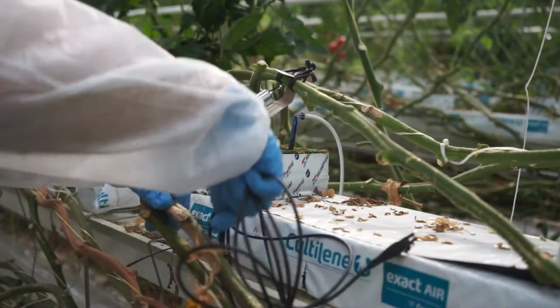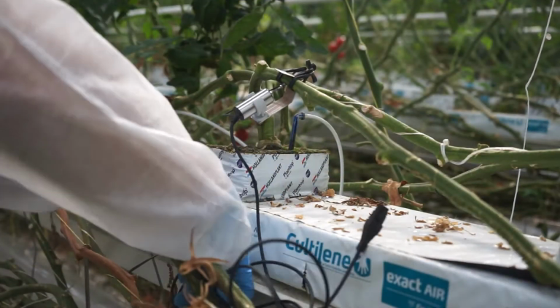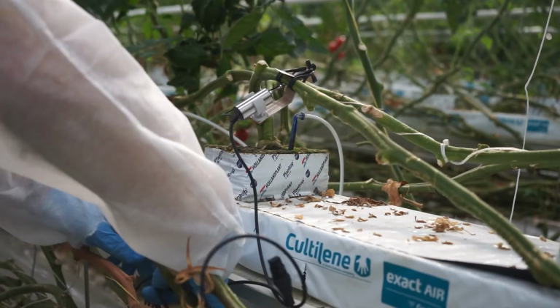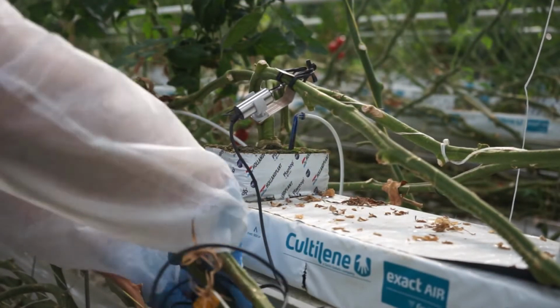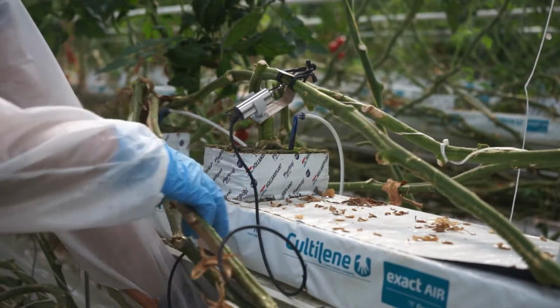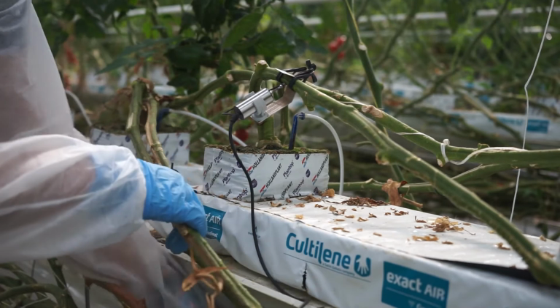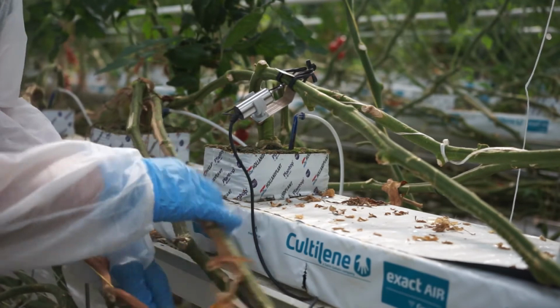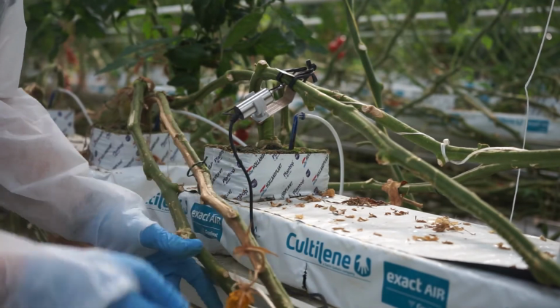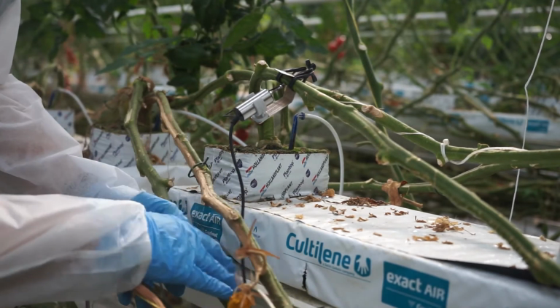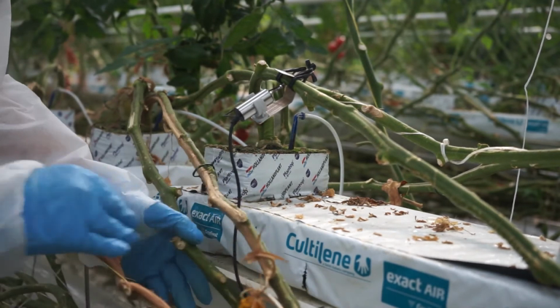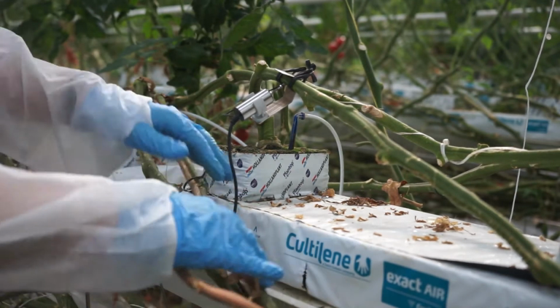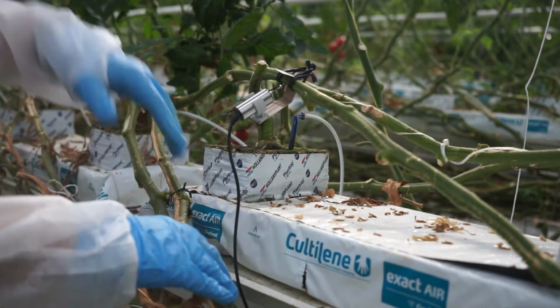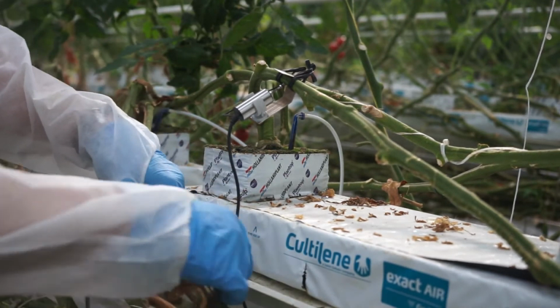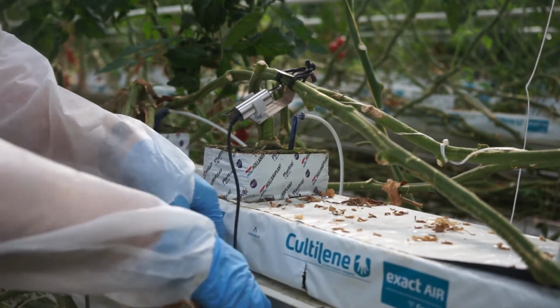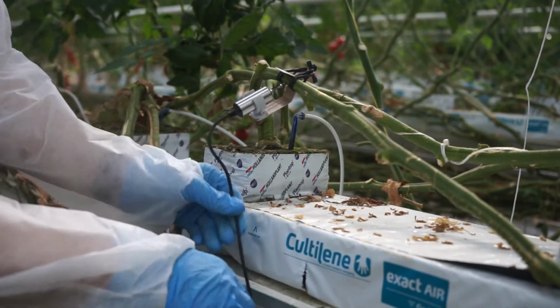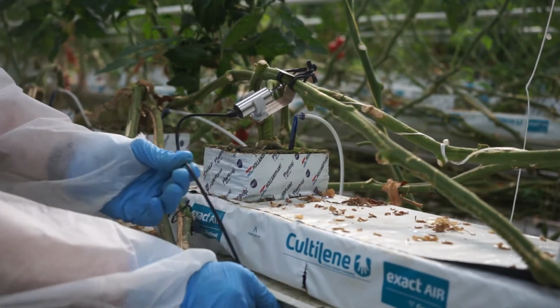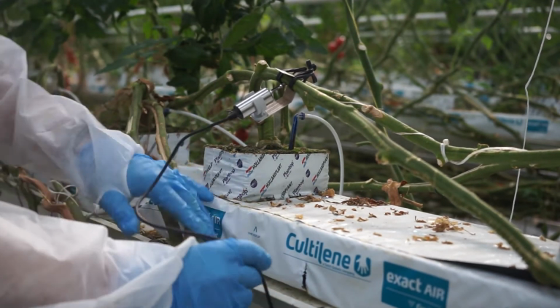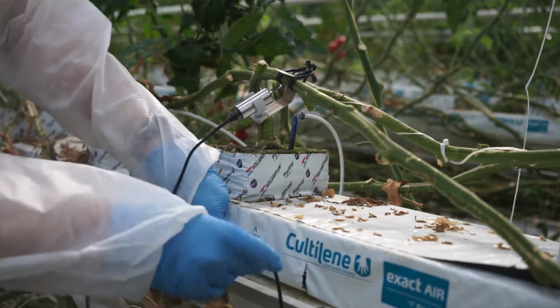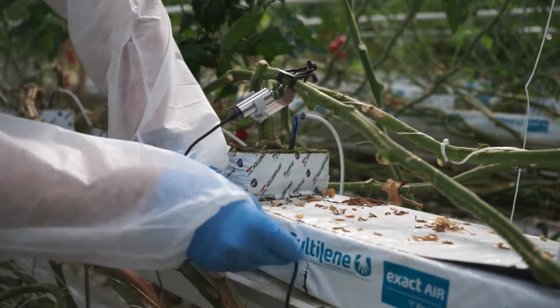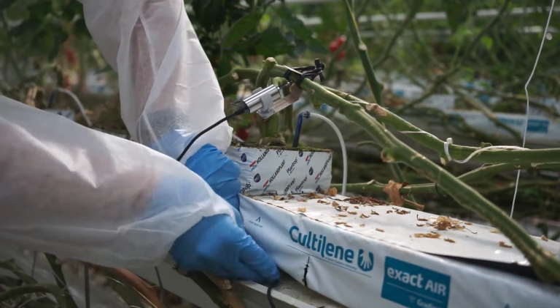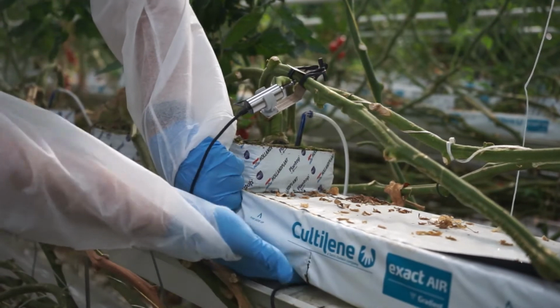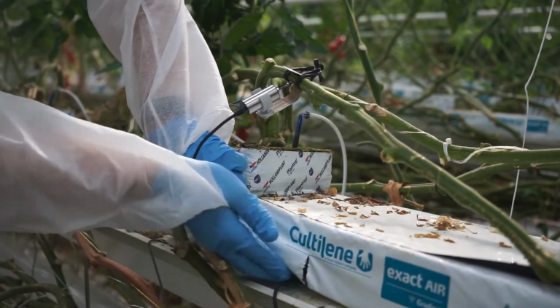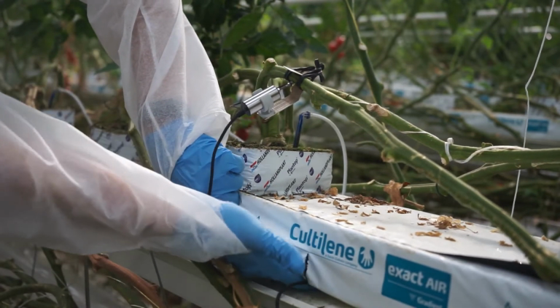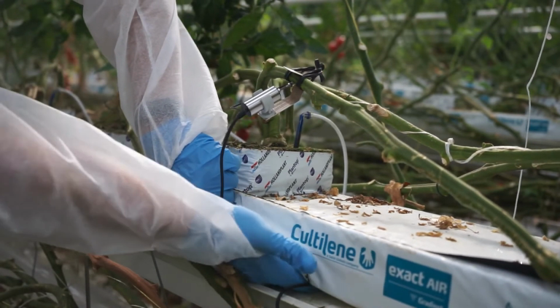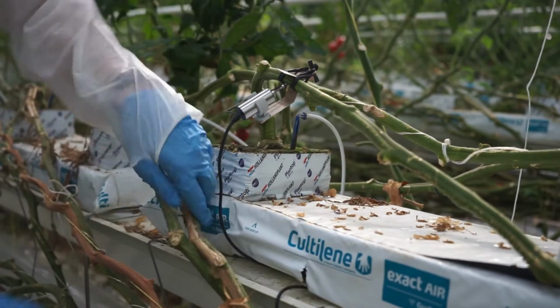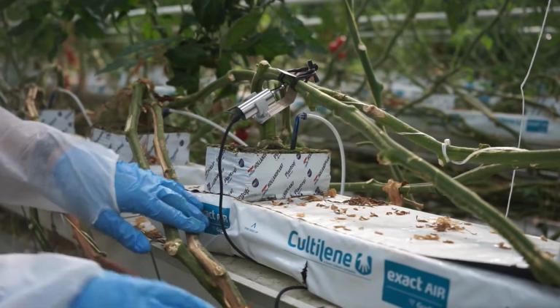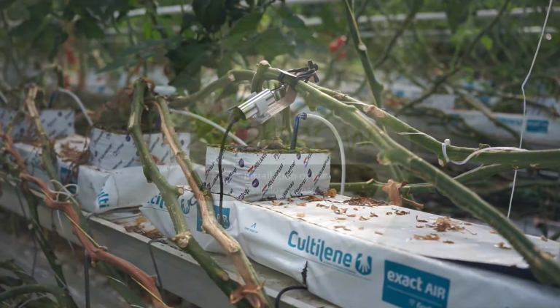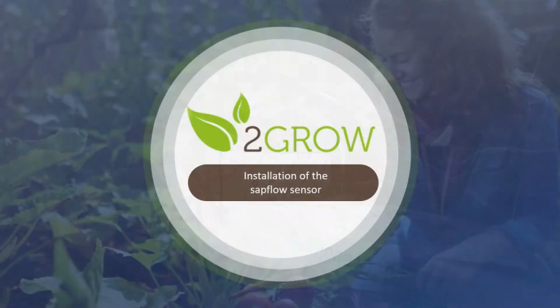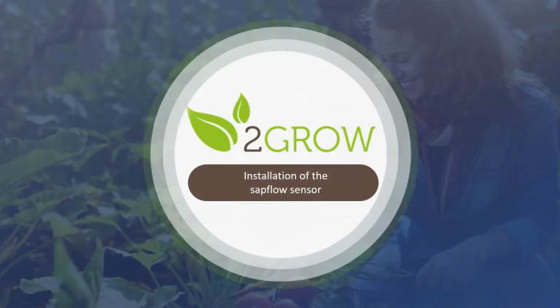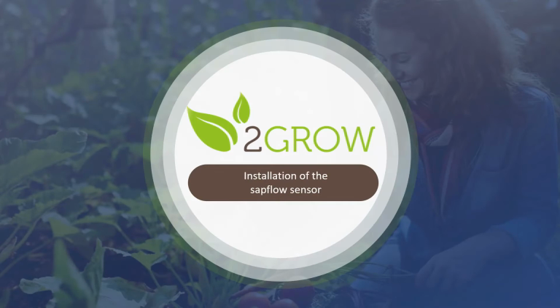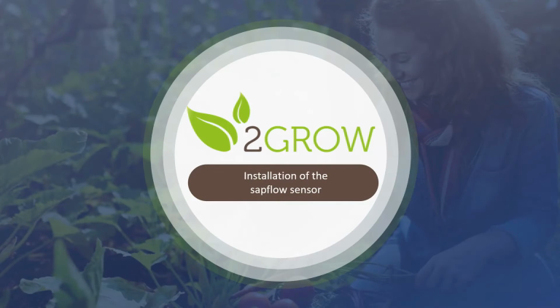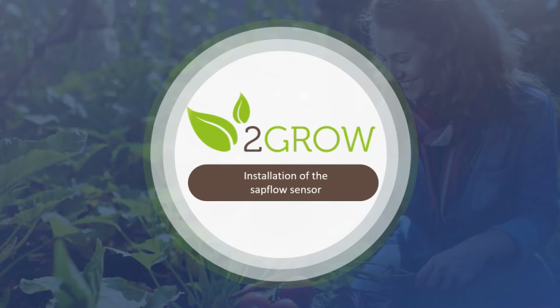When the sensor is installed, run the cable behind the plant stems, and if possible, place the end of the cable under the substrate. This will limit further disturbances of the measurements. Now, the installation of the sap flow sensor.